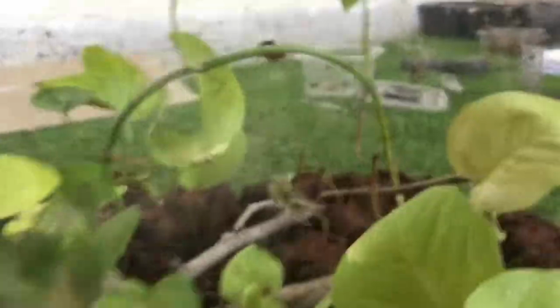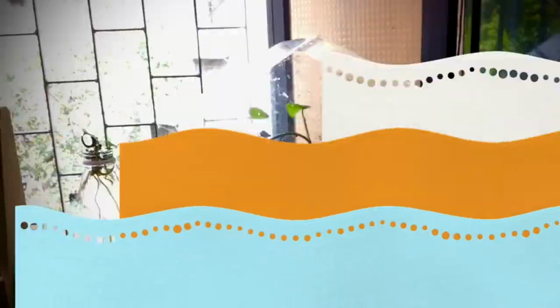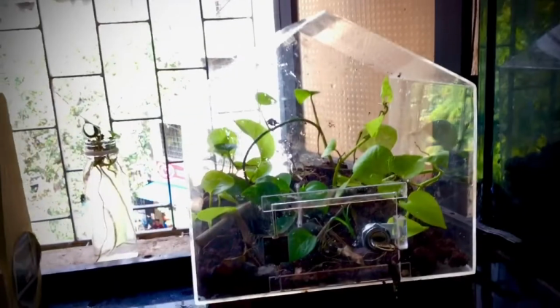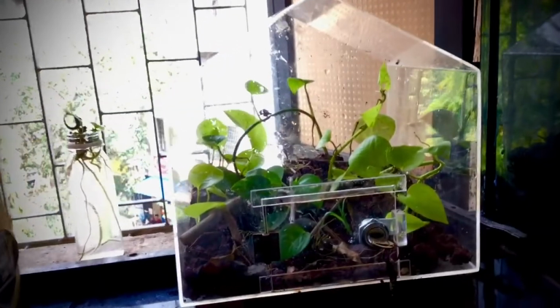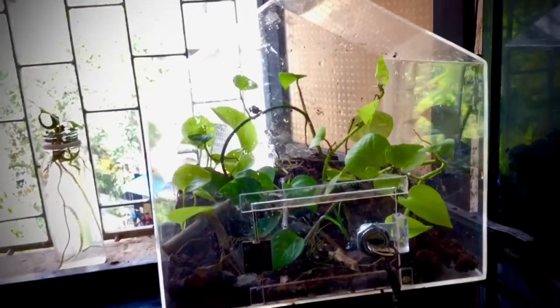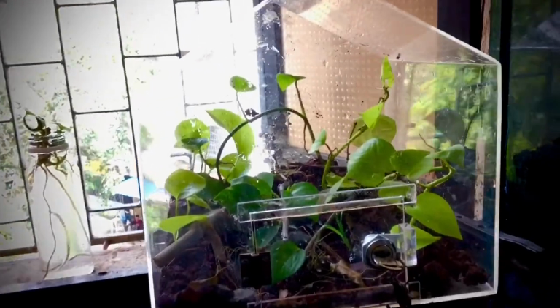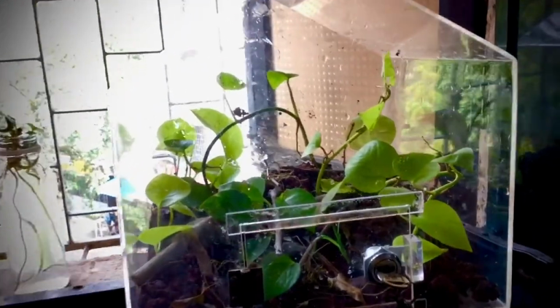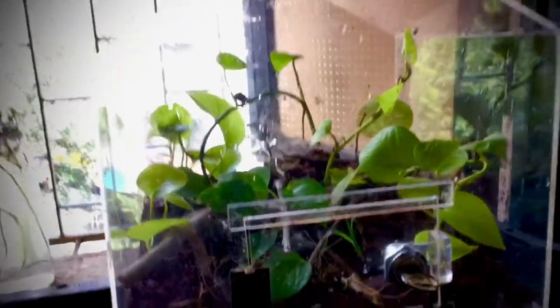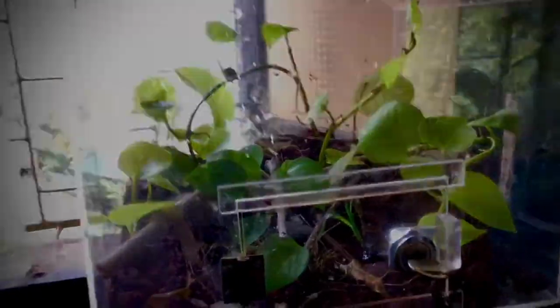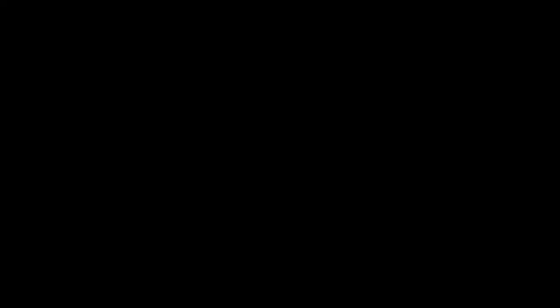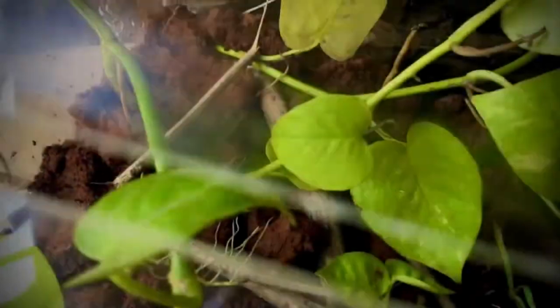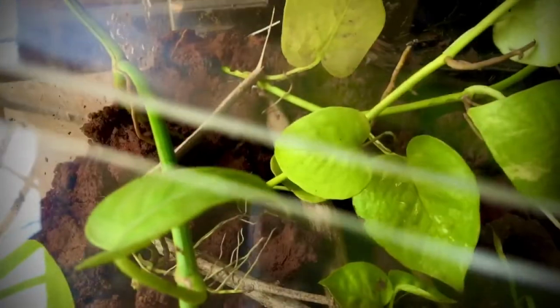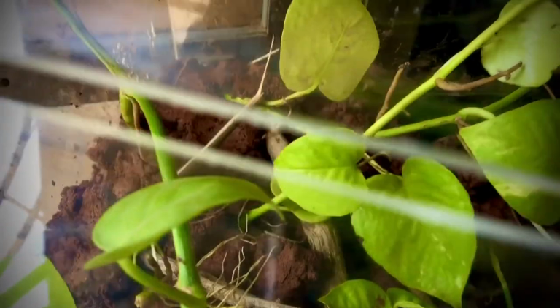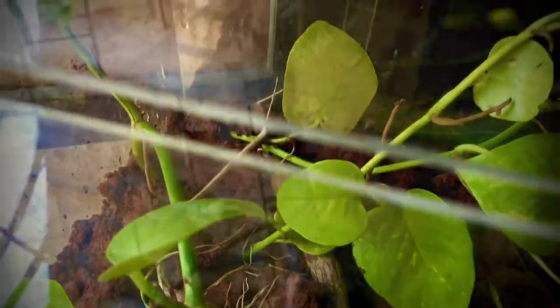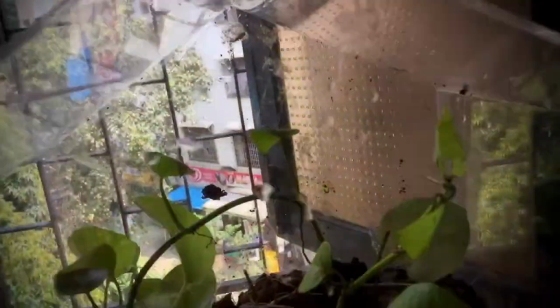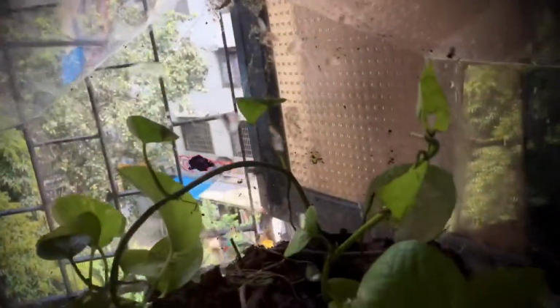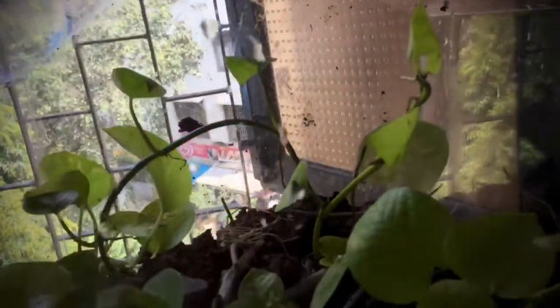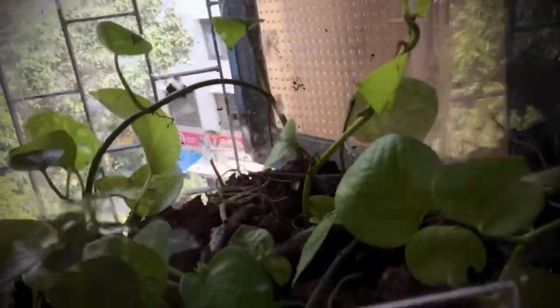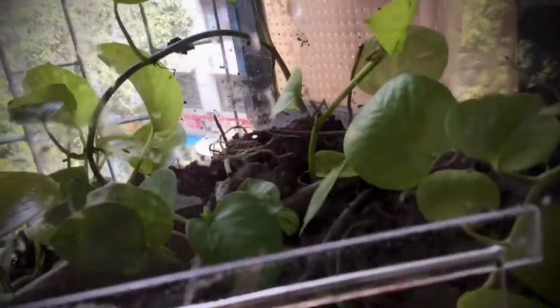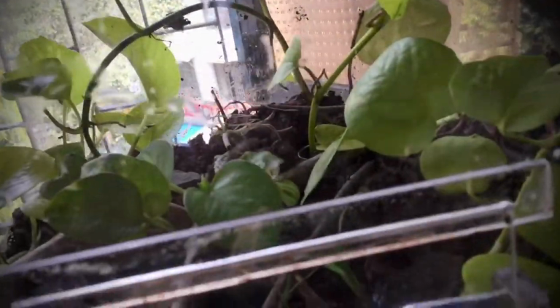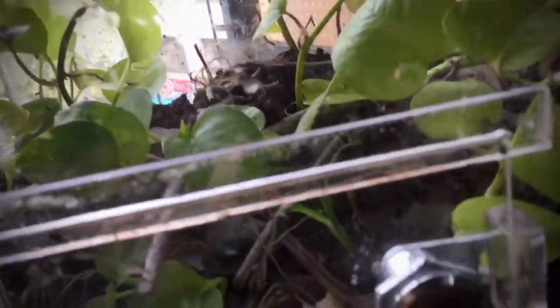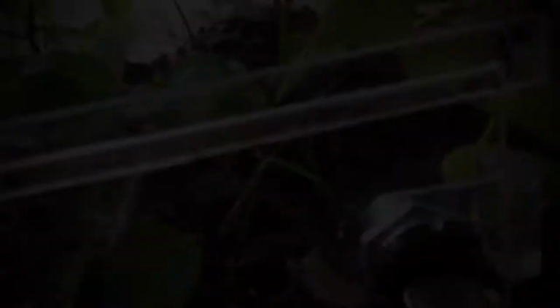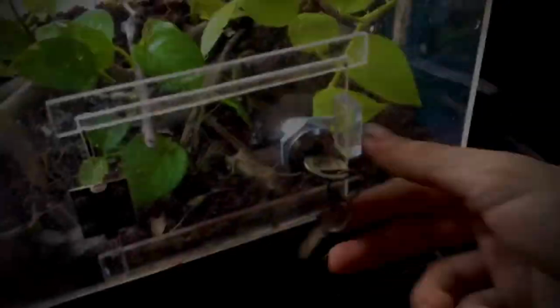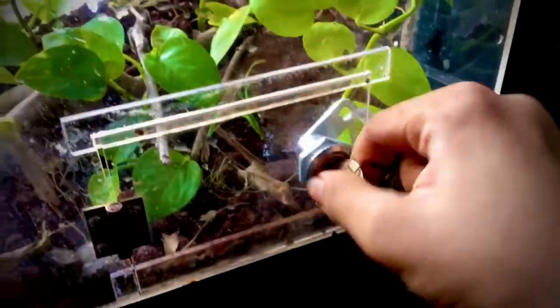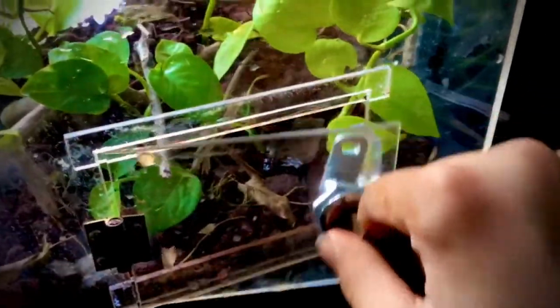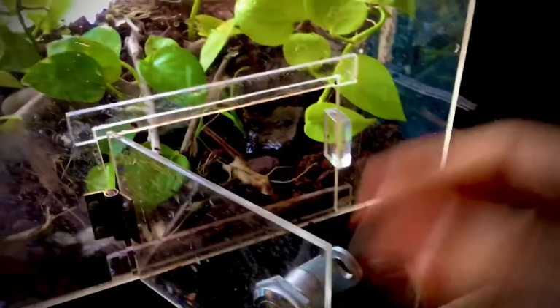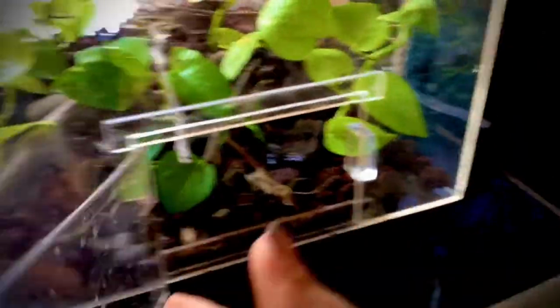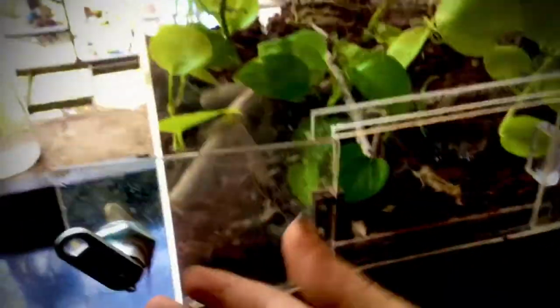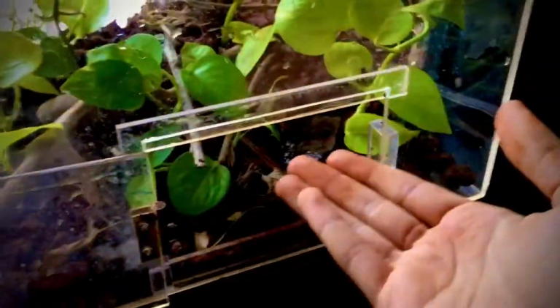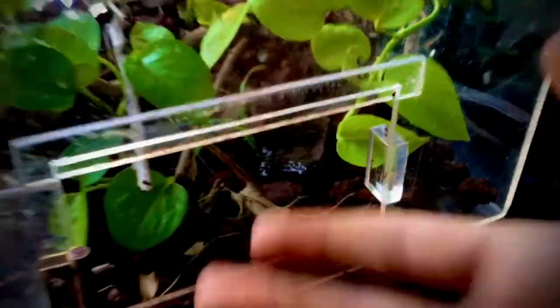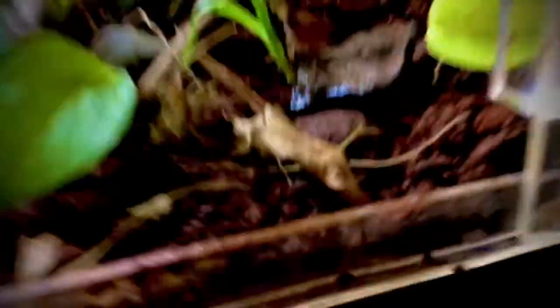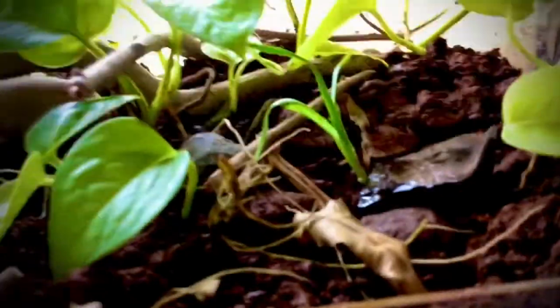And then the money plant terrarium was finished. What do you think of it? Oh yeah, I can also lock the door to this terrarium, which means it's kind of closed.